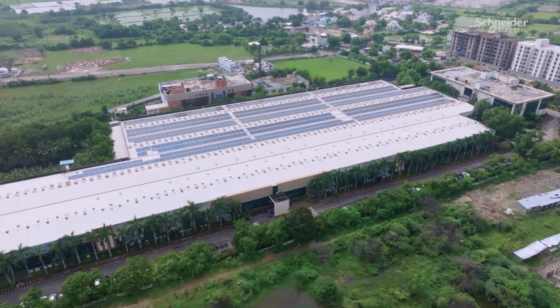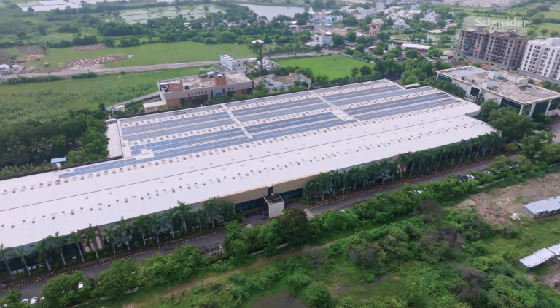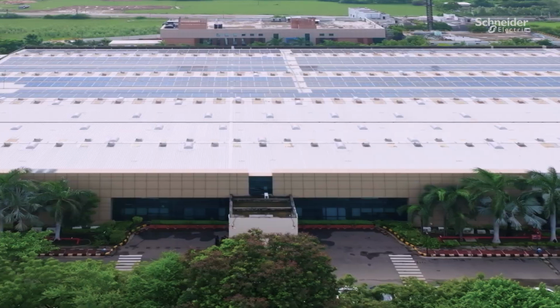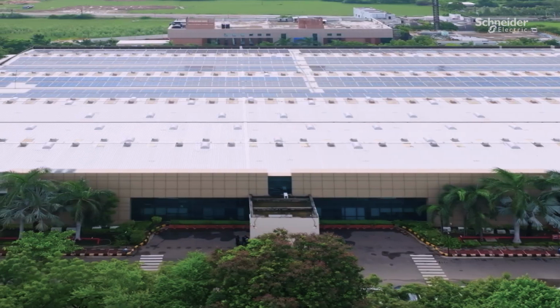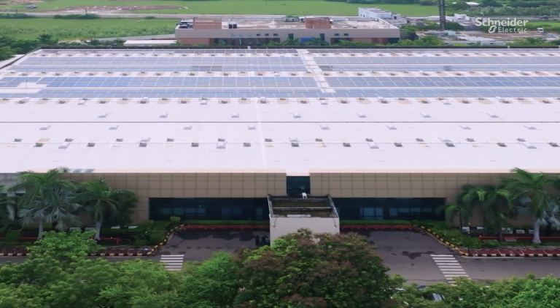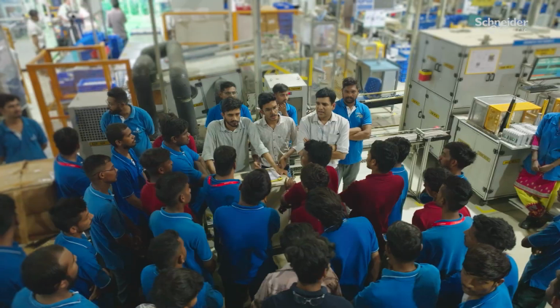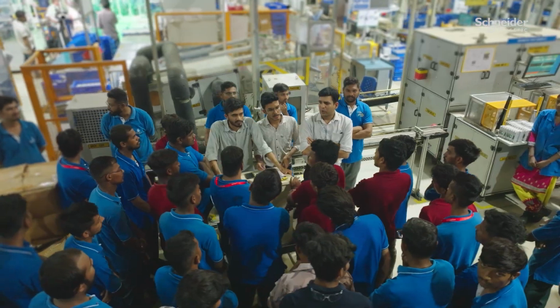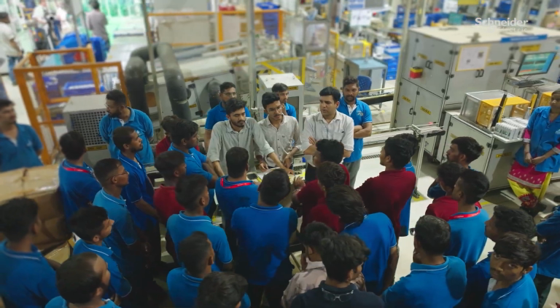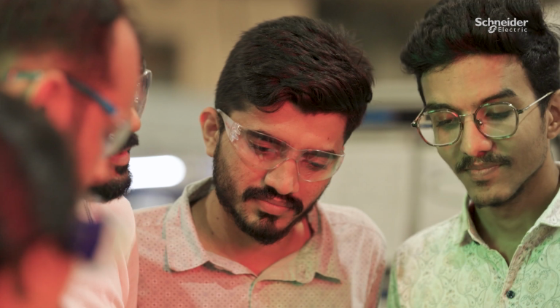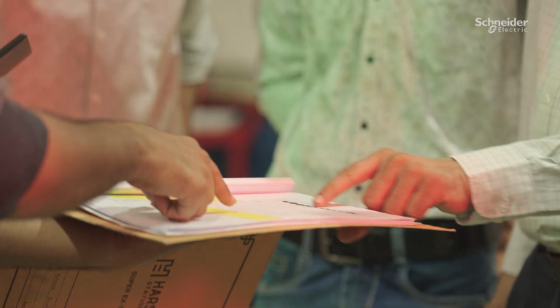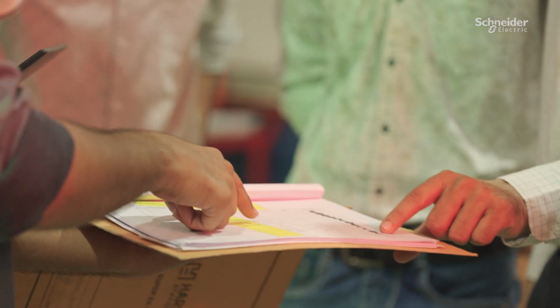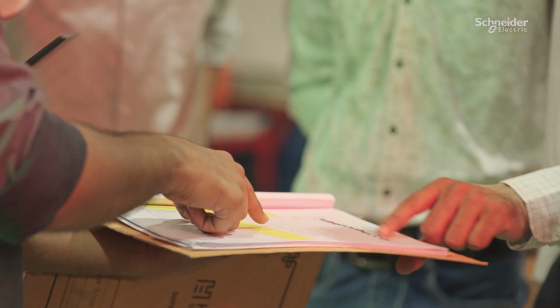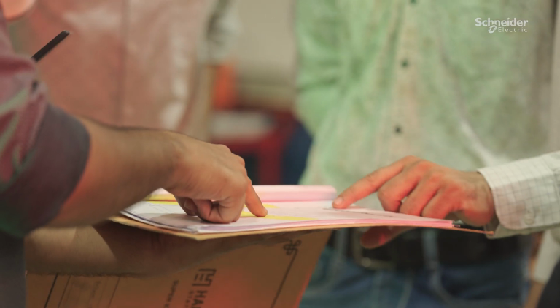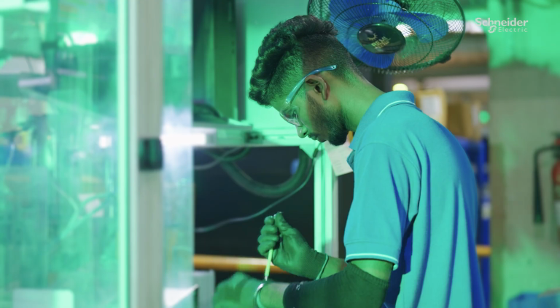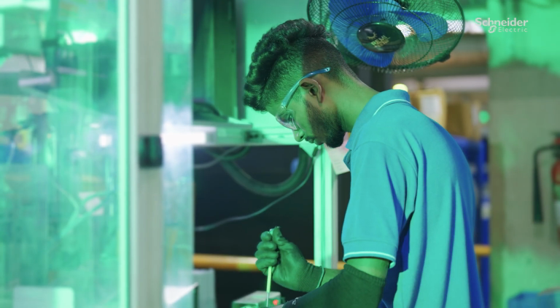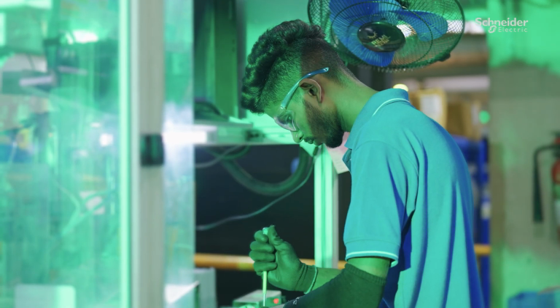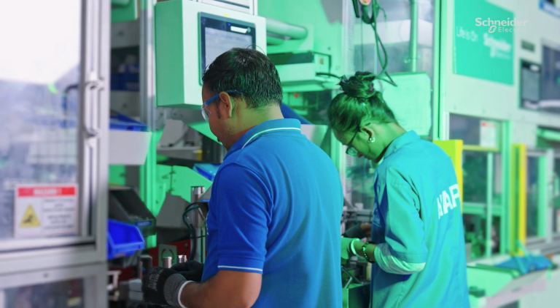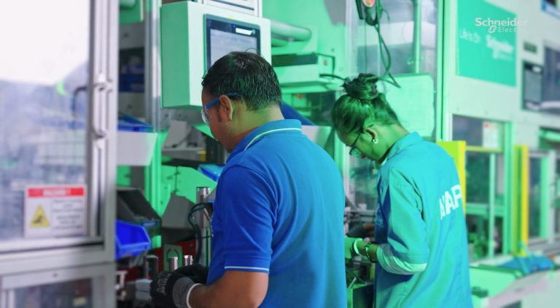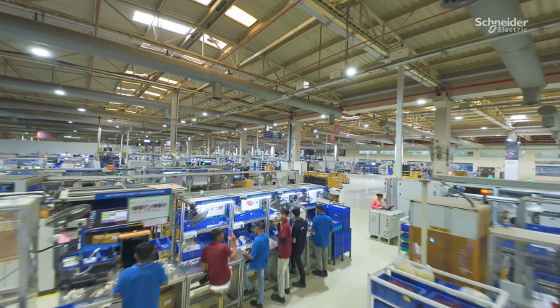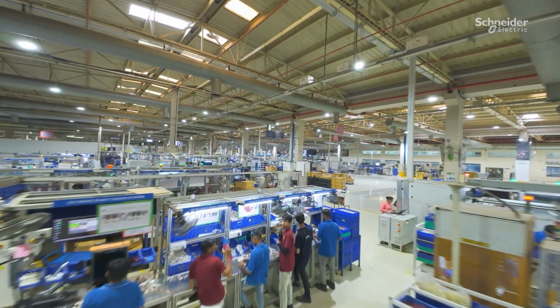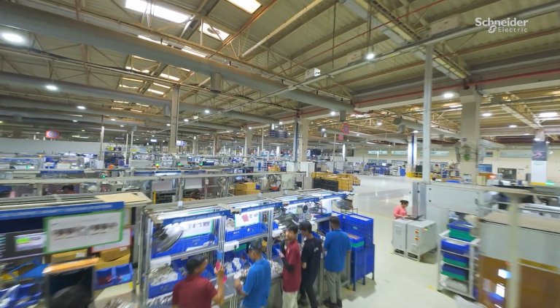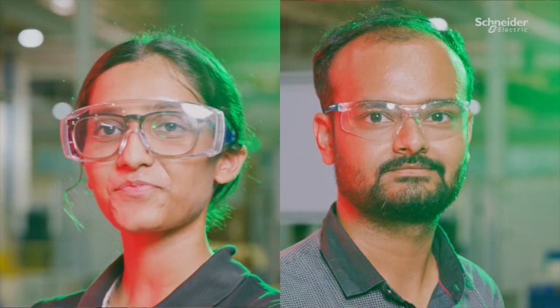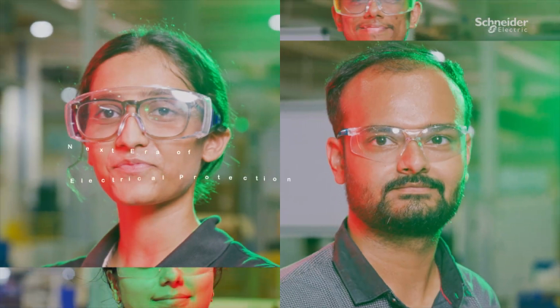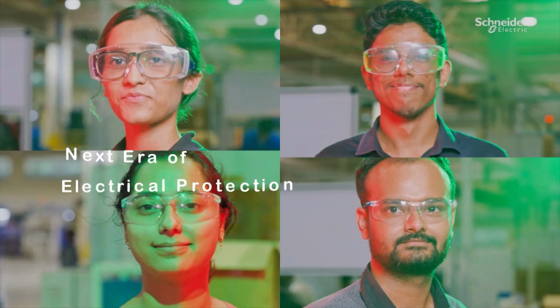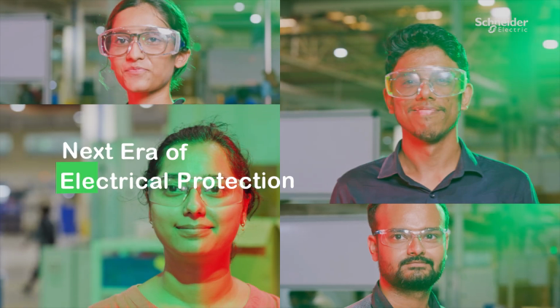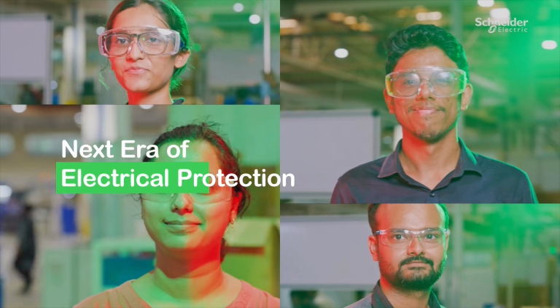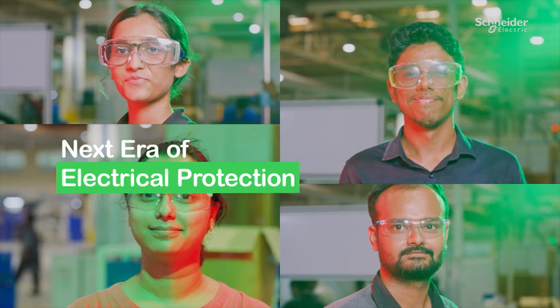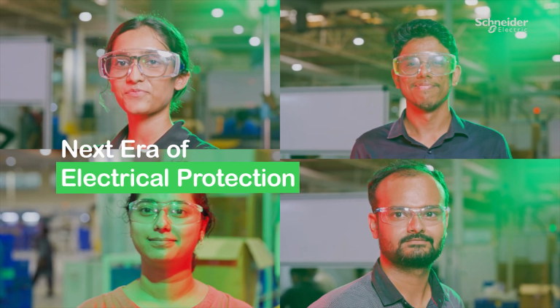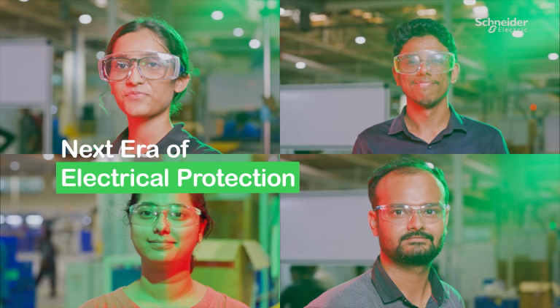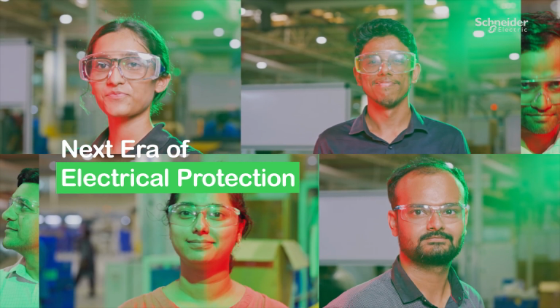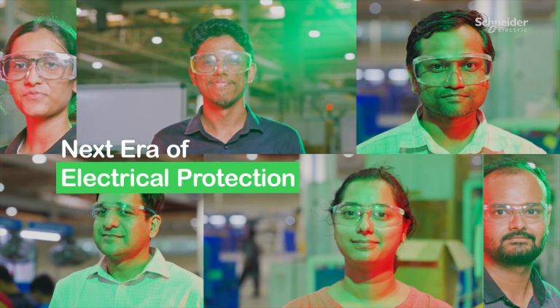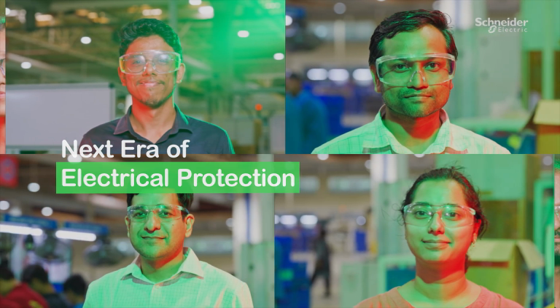At Vadodra, we bring together empowered people, global expertise and future-ready talent, driving the next era of electrical protection.